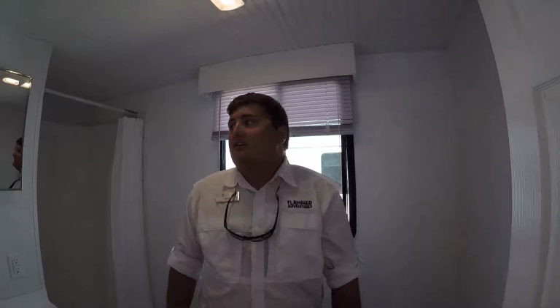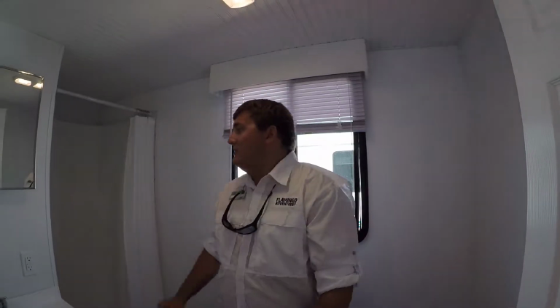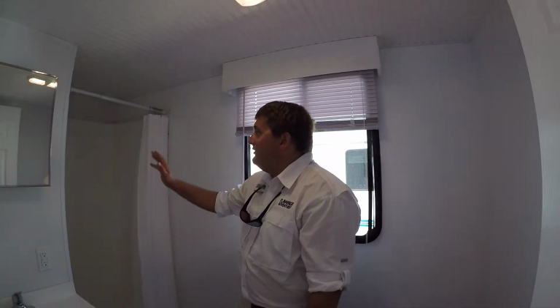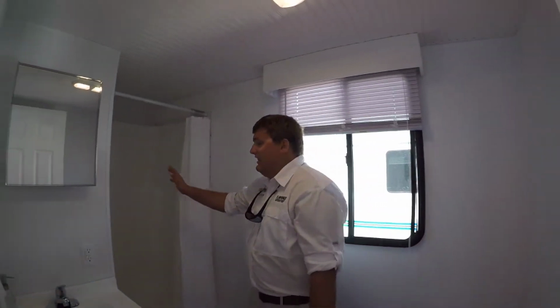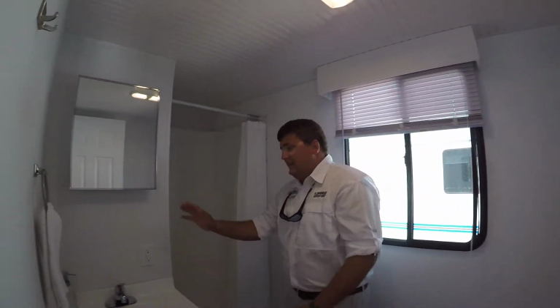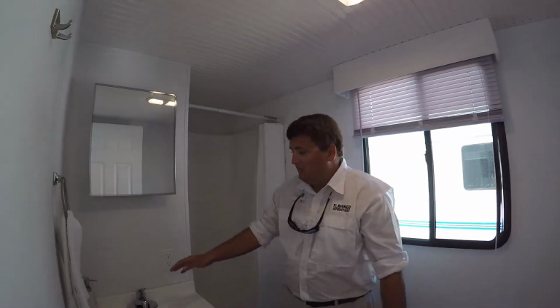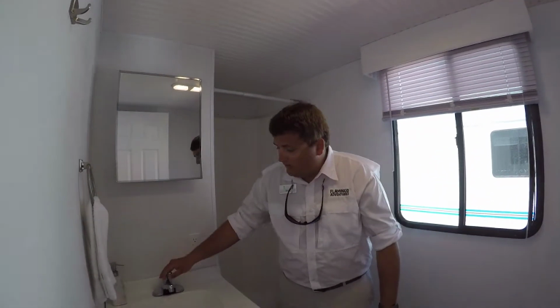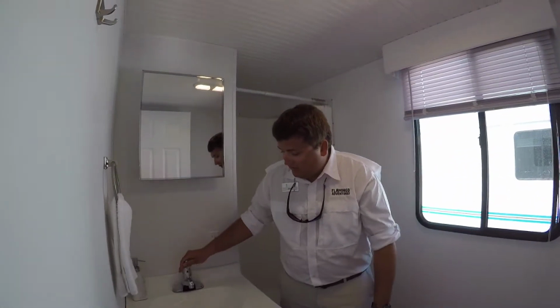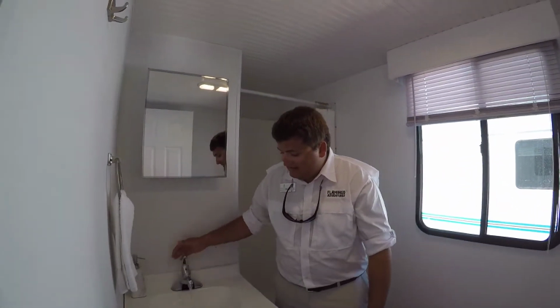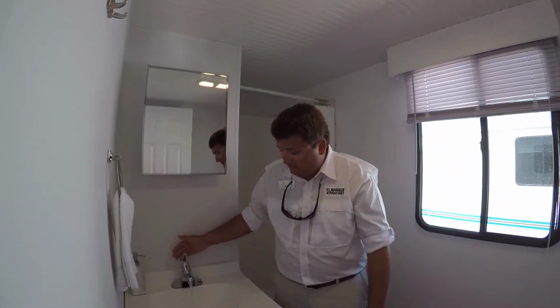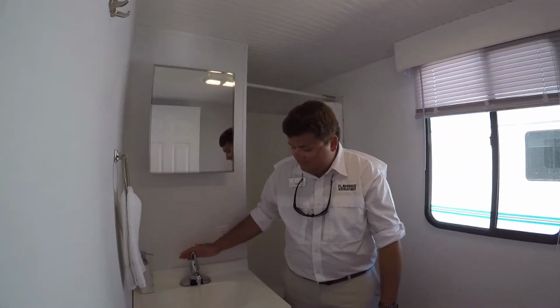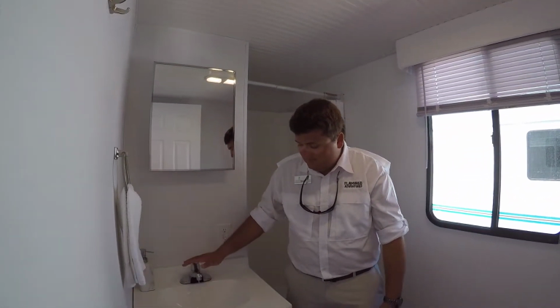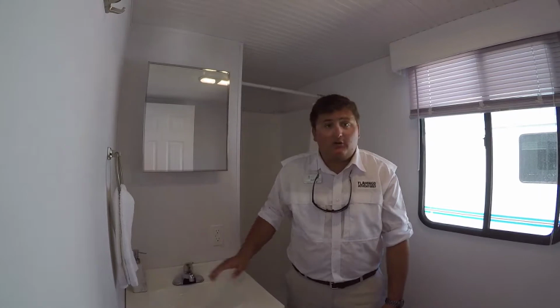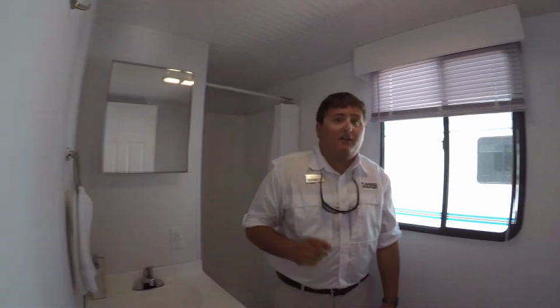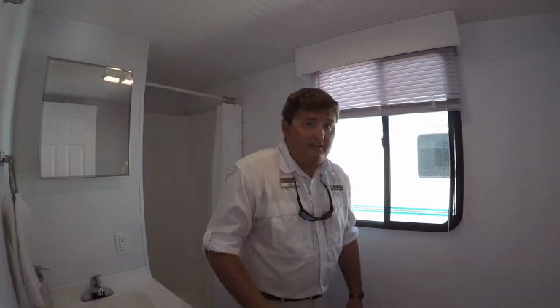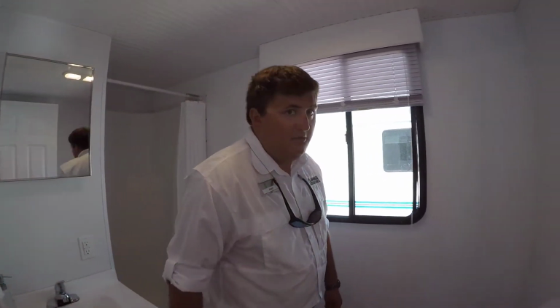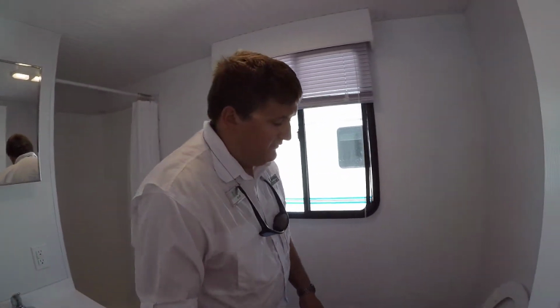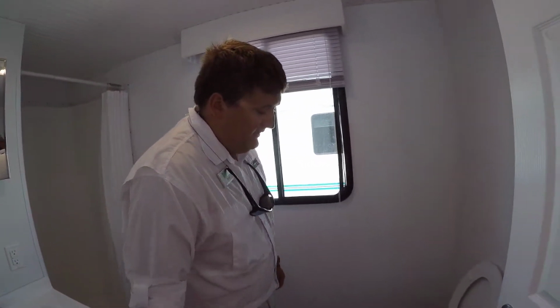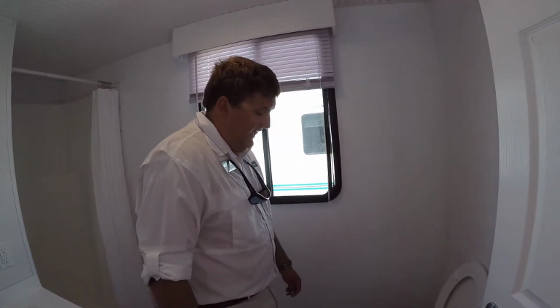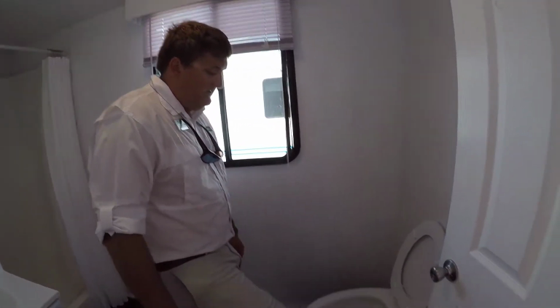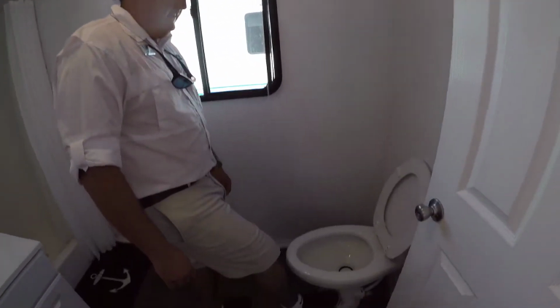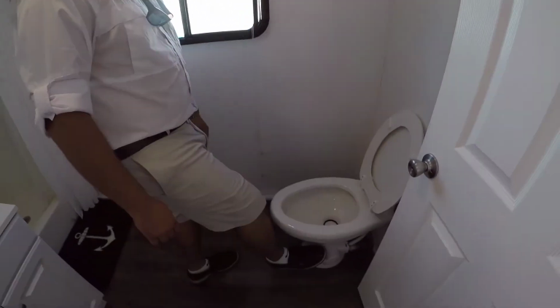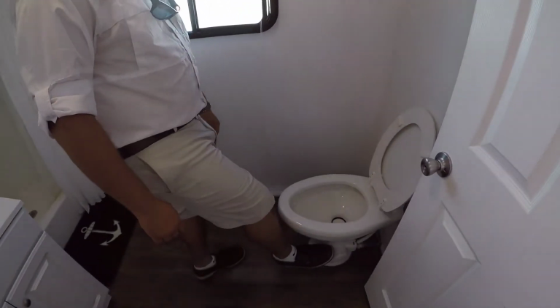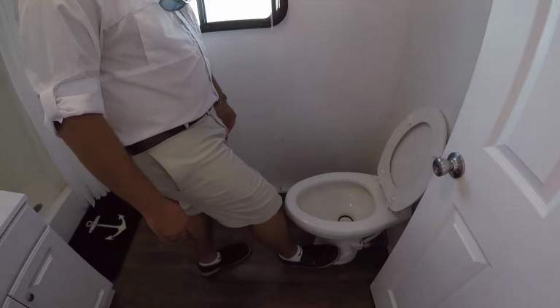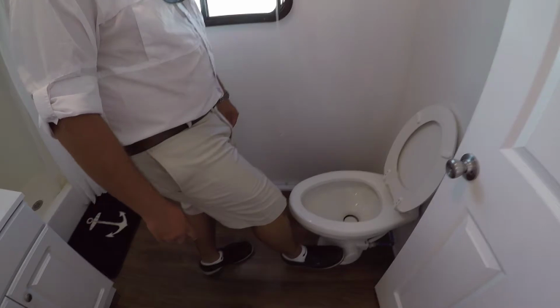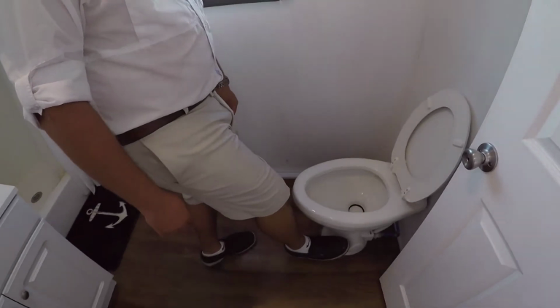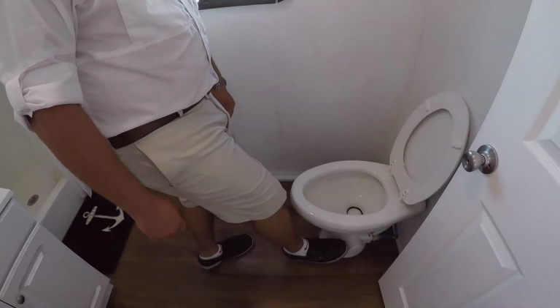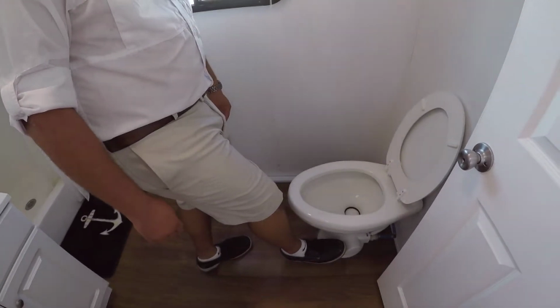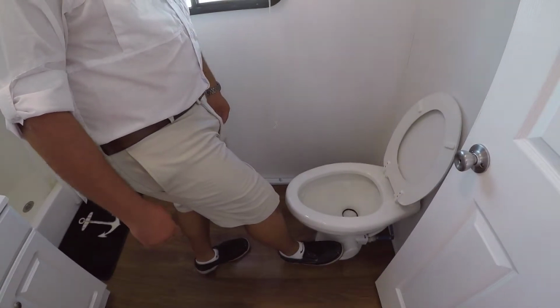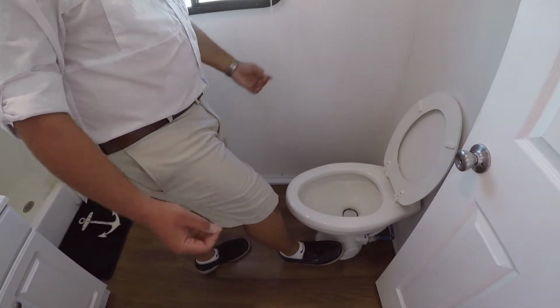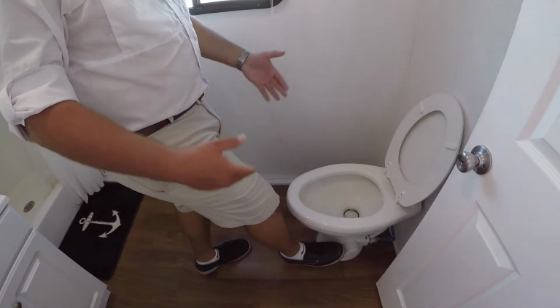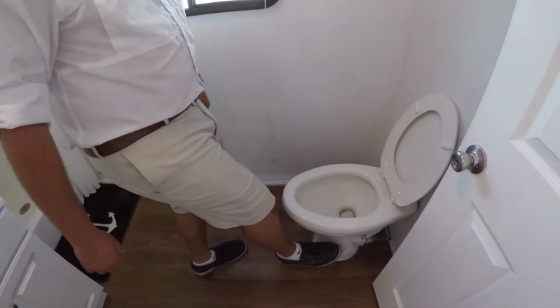The shower and the sink both work like your appliances at home. The toilet, on the other hand, is a little bit different. To add water to the marine head or toilet, press the pedal part way down. This will fill the toilet bowl.